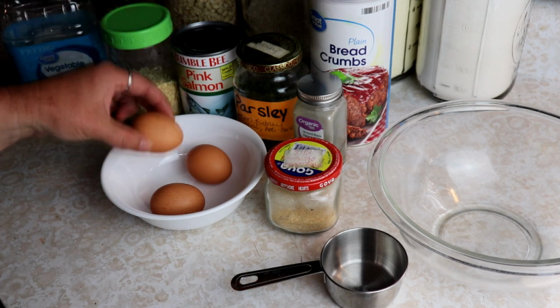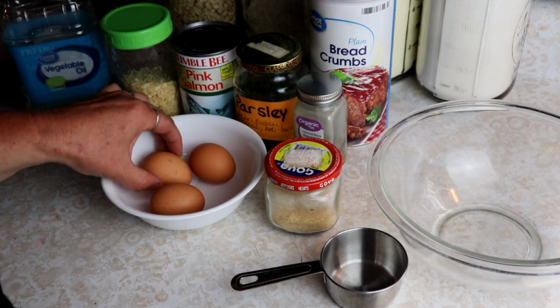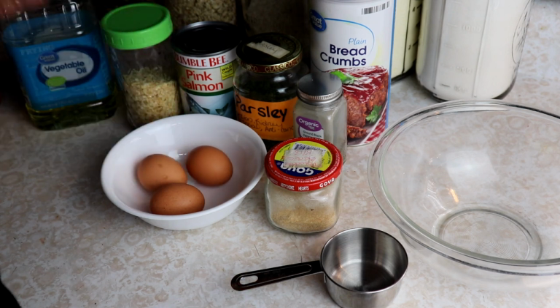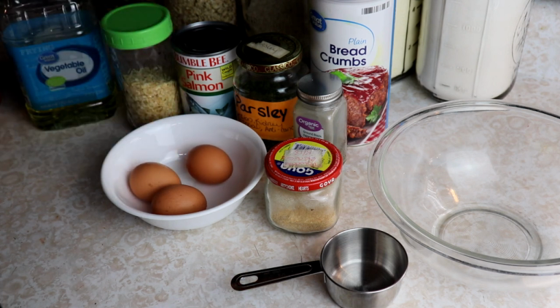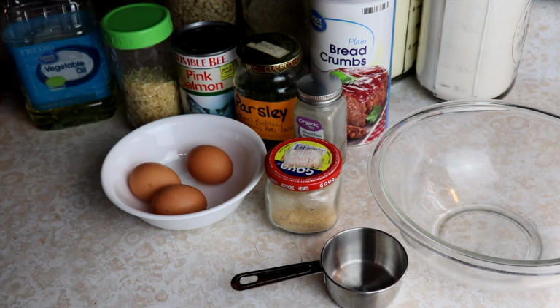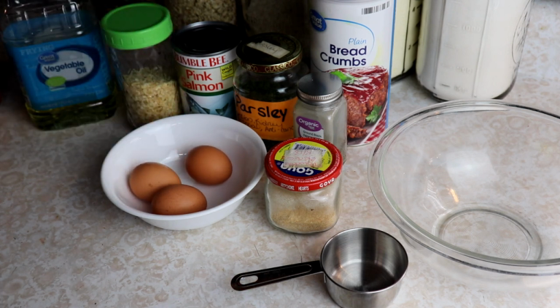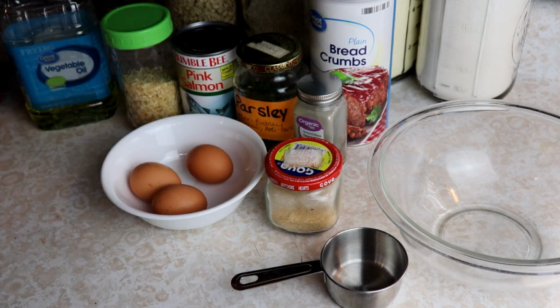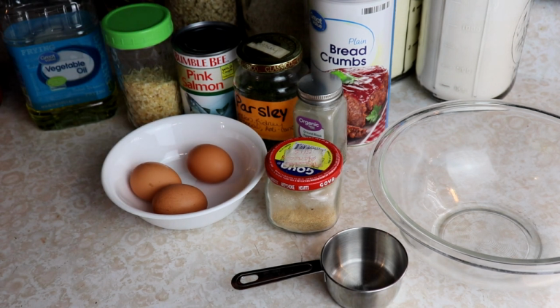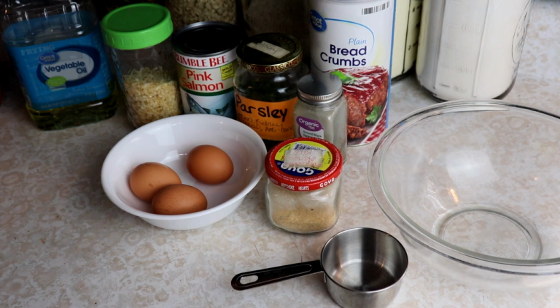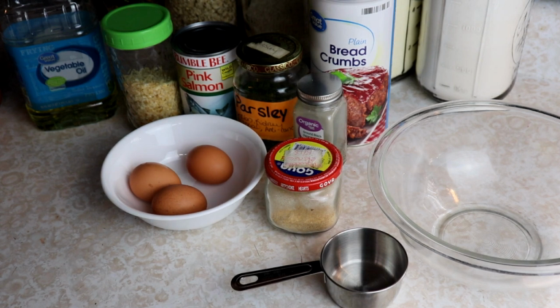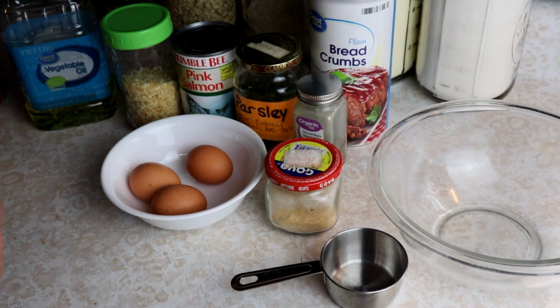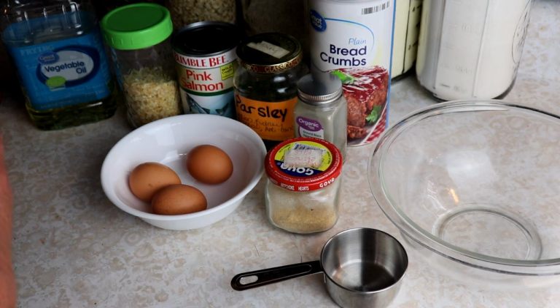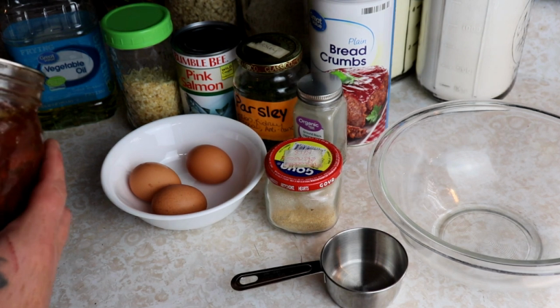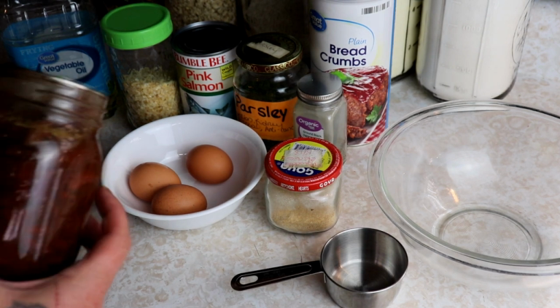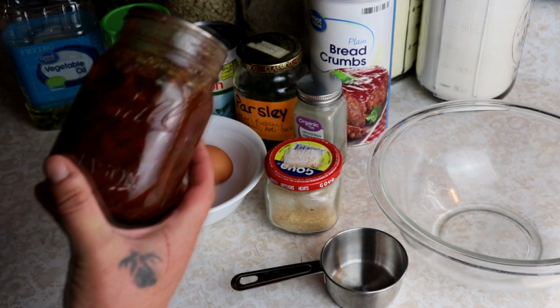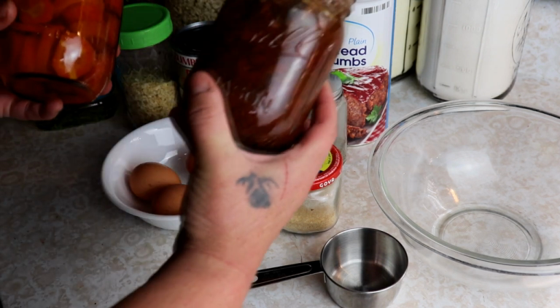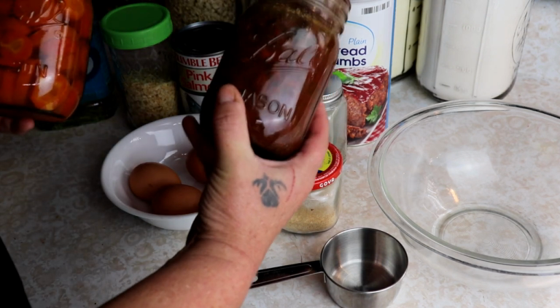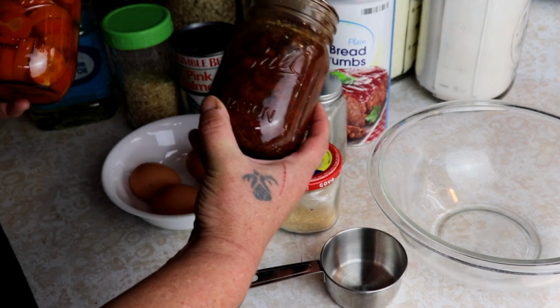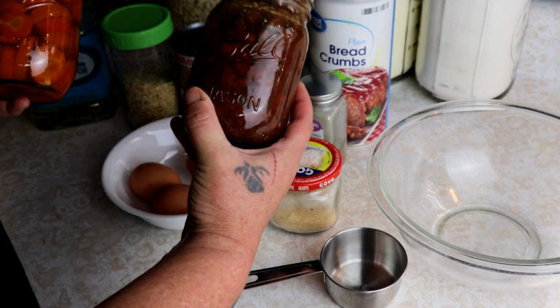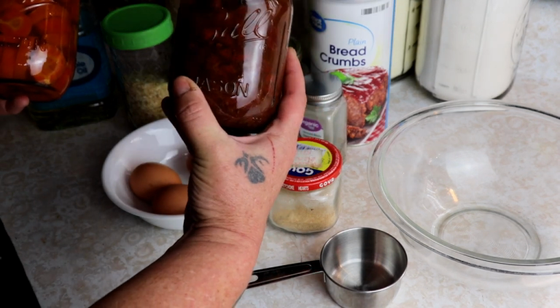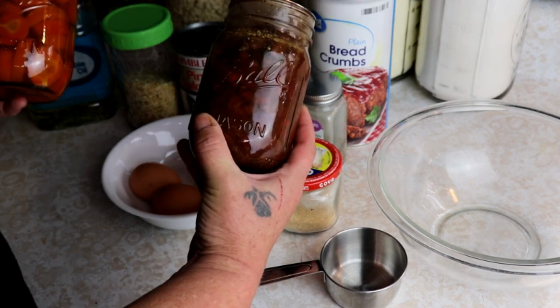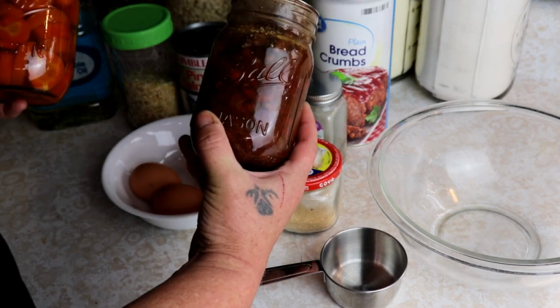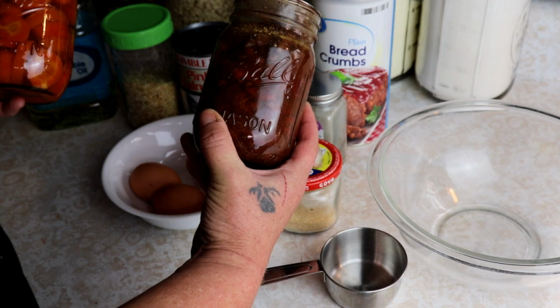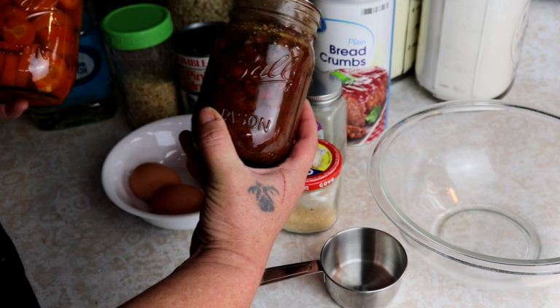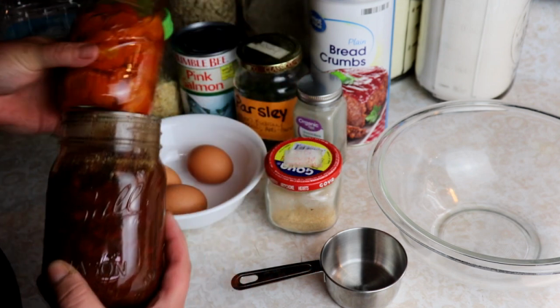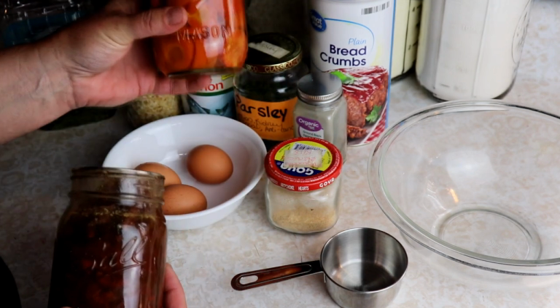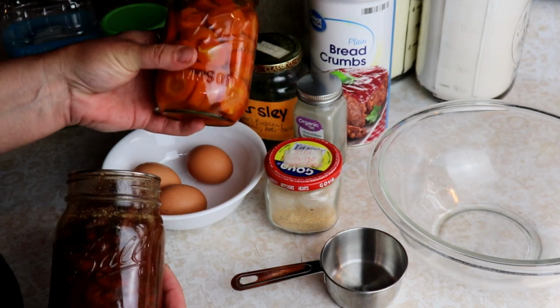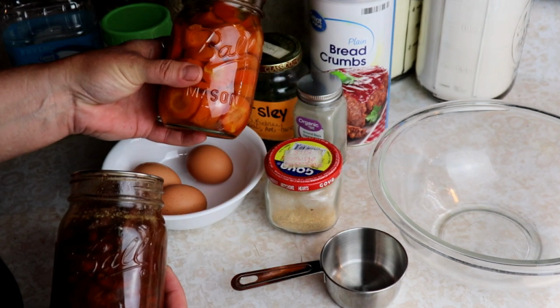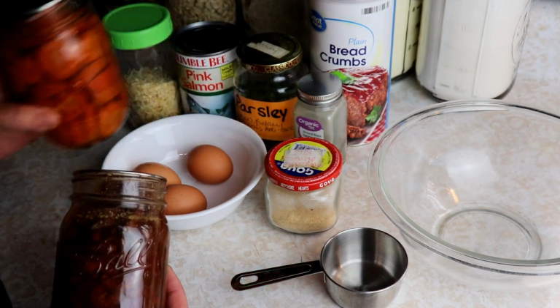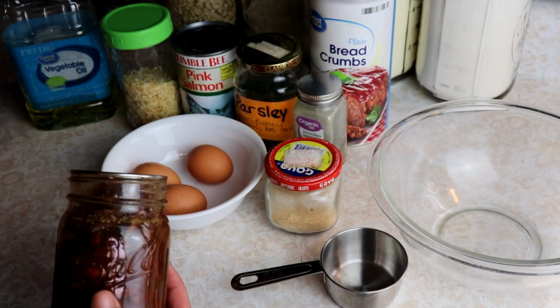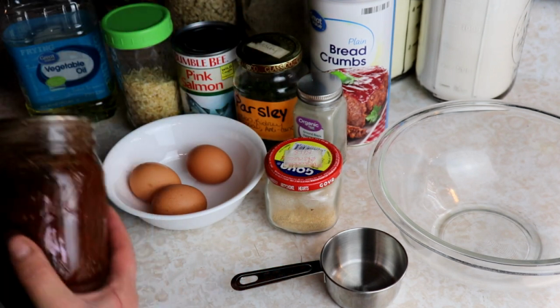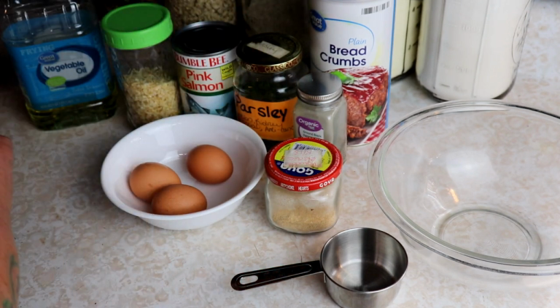On the side to go with this I'm going to do a can of baked beans — I'm going to heat those up — and a can of carrots, so we've got a nice good meal.